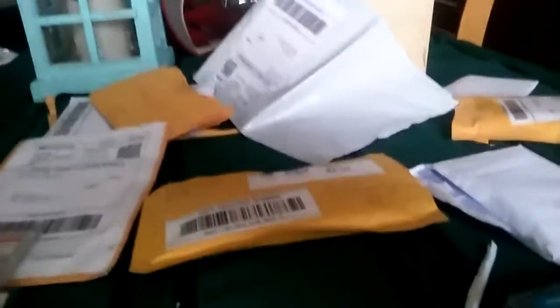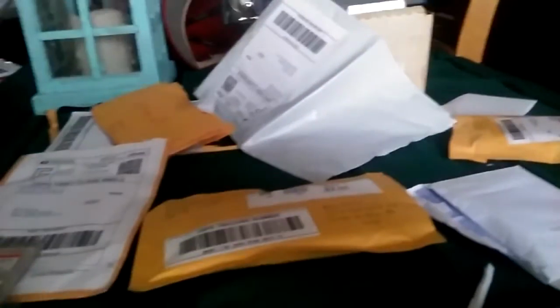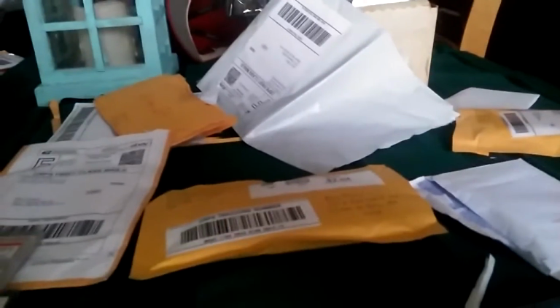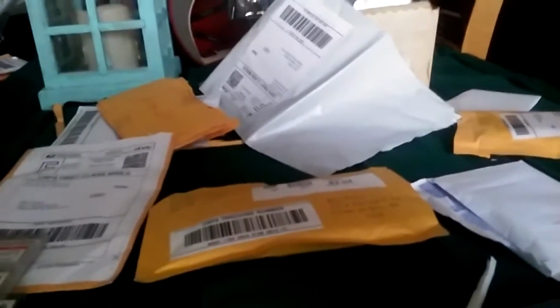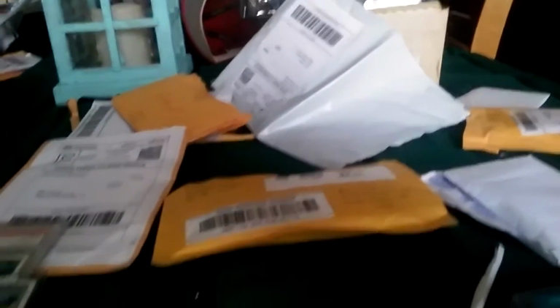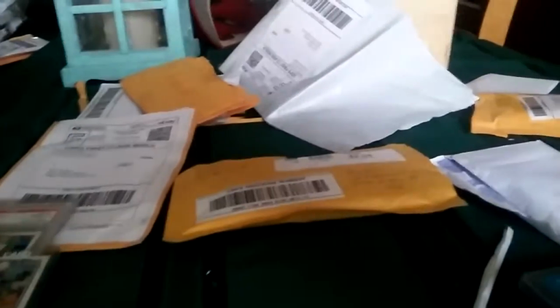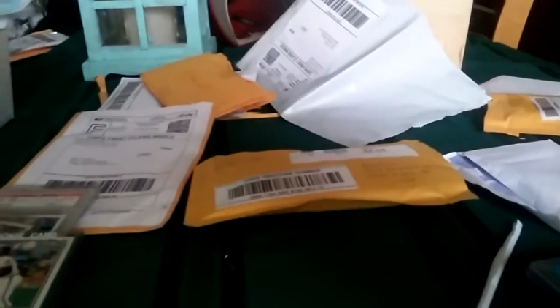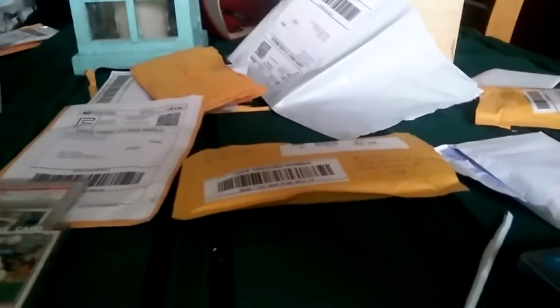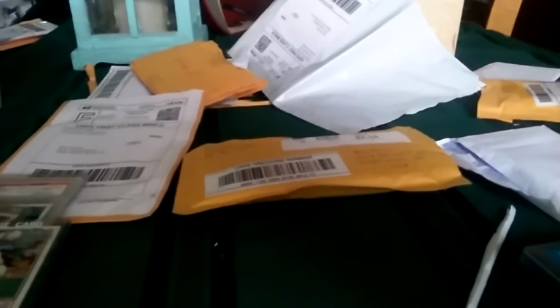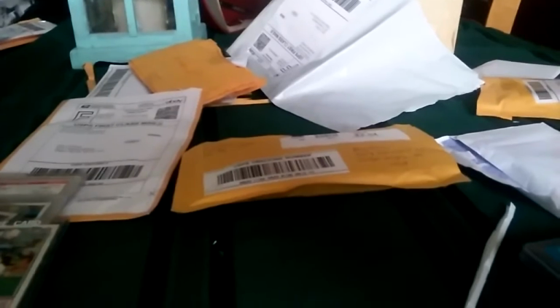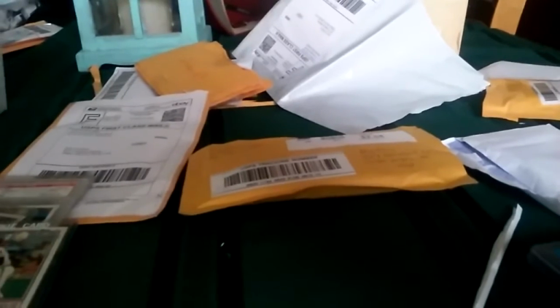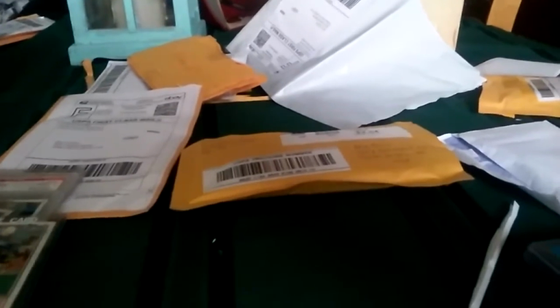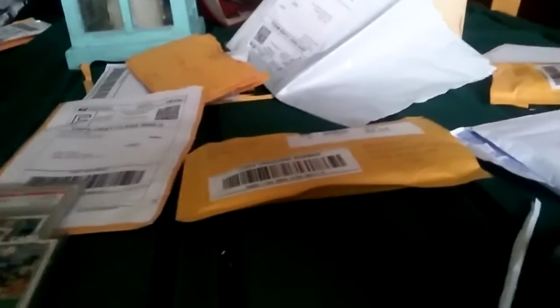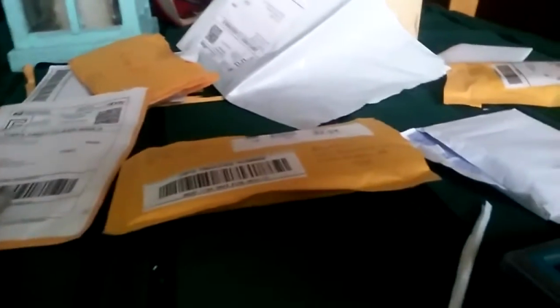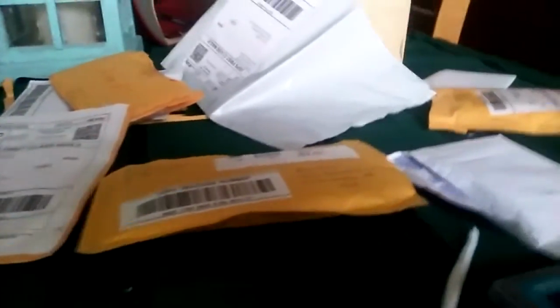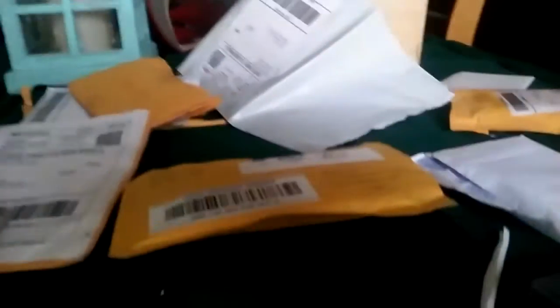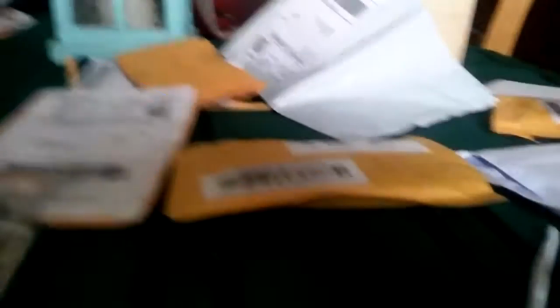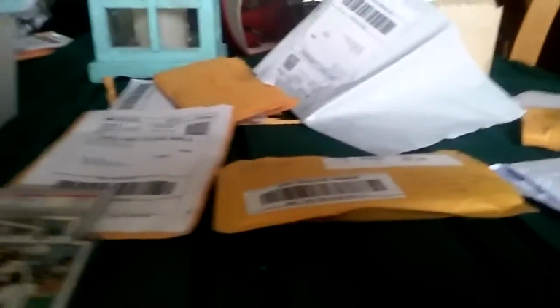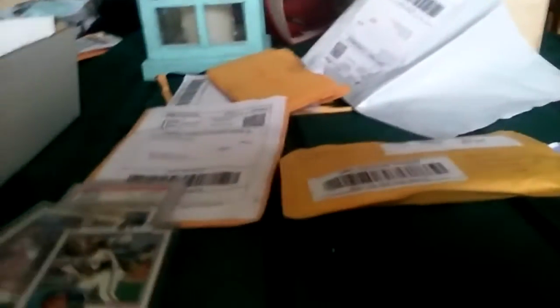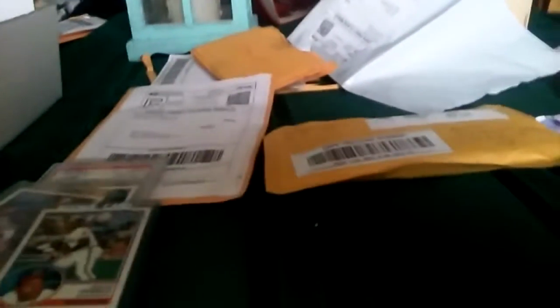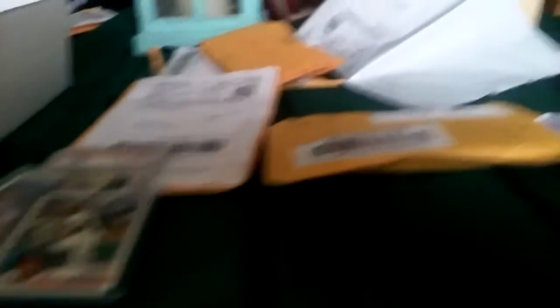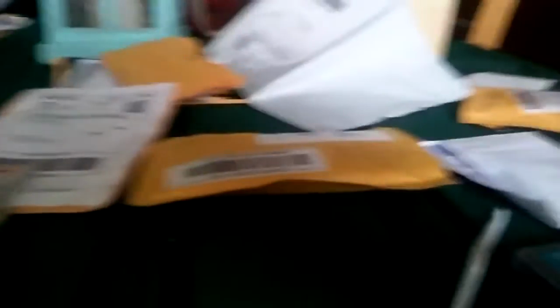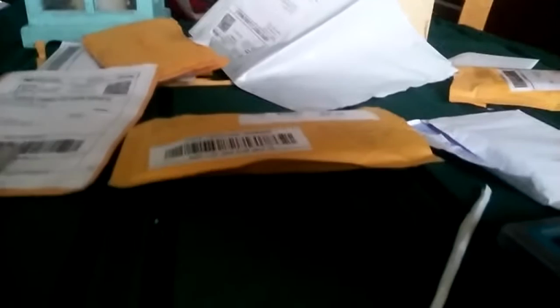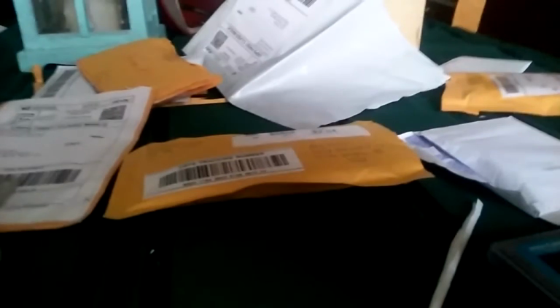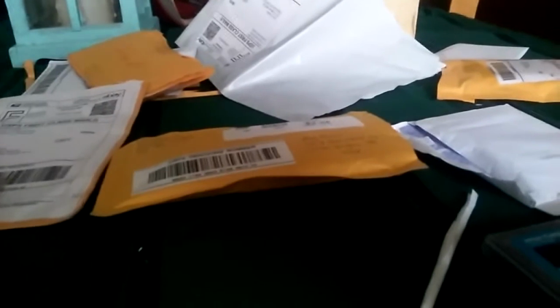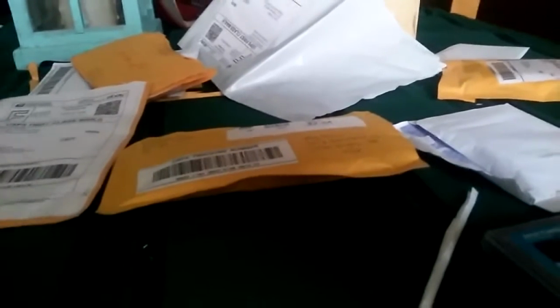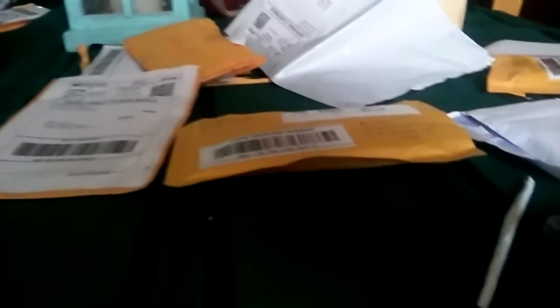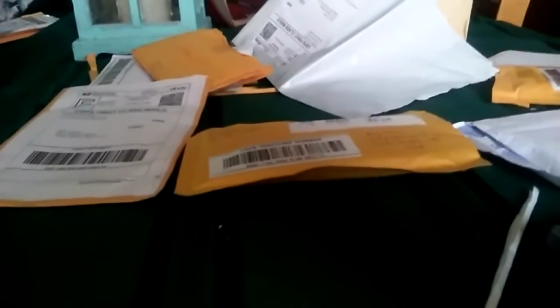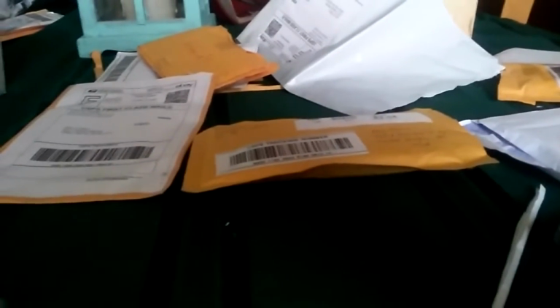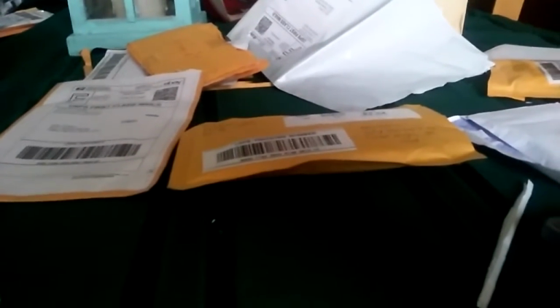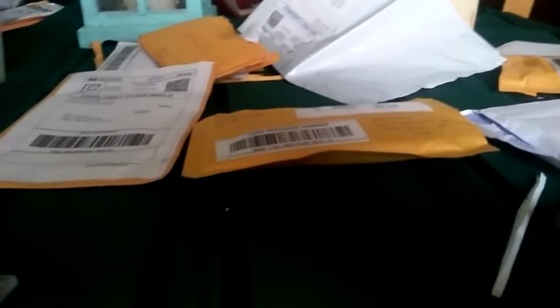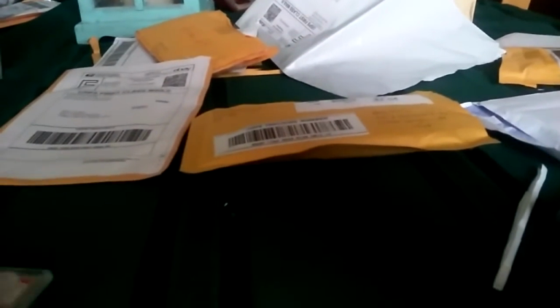As you can see, I've opened them up already. I had six packages come in over the past couple days and I haven't had a chance to open them, but today I'm opening them all. Some are from eBay, some are from Facebook.